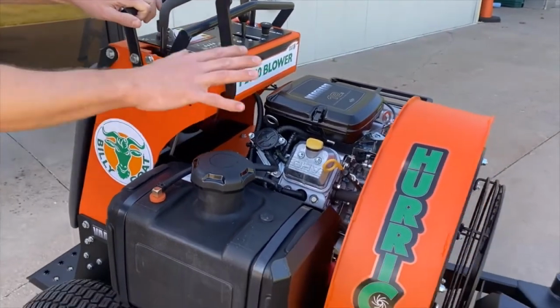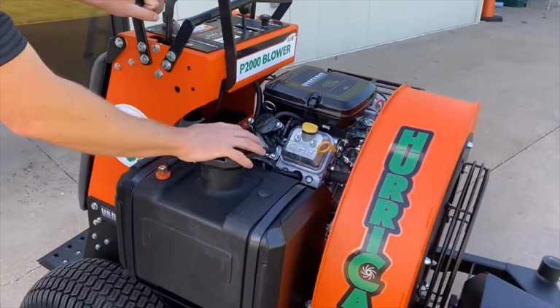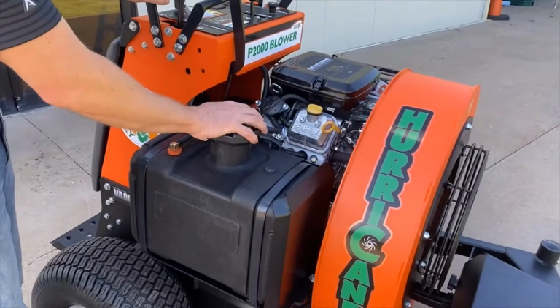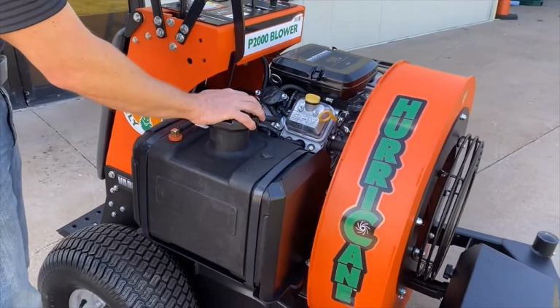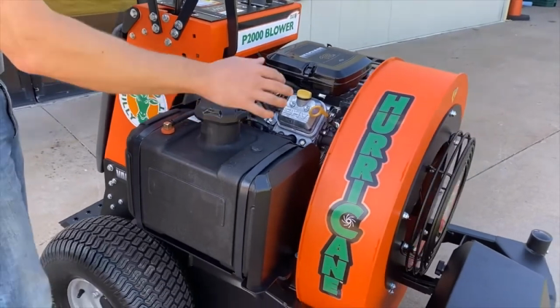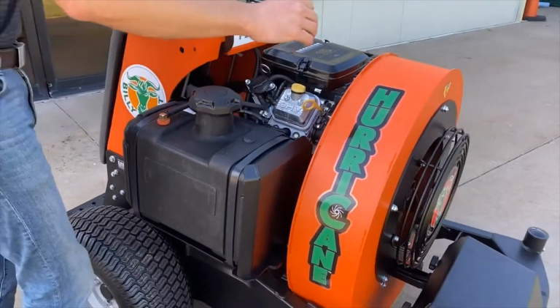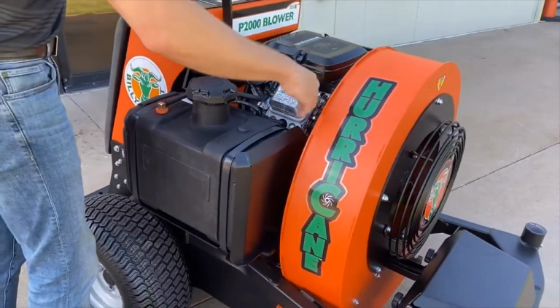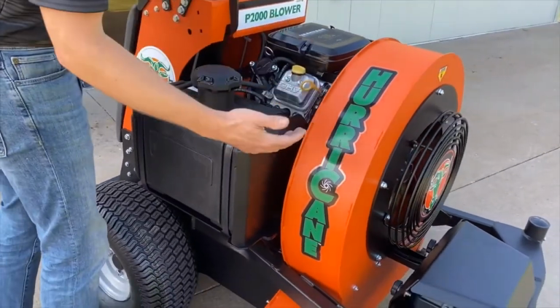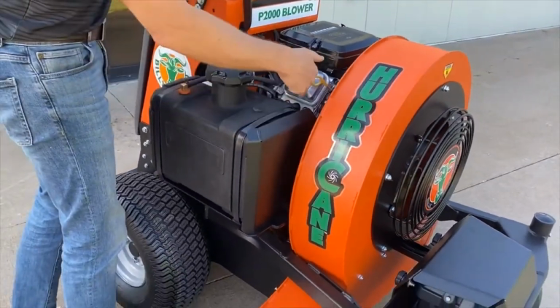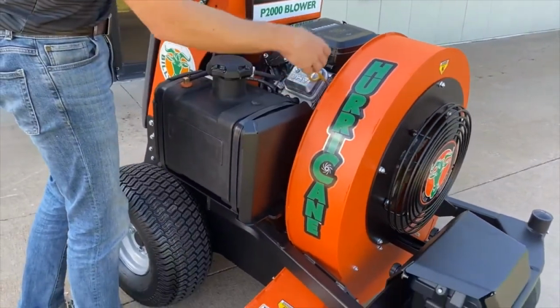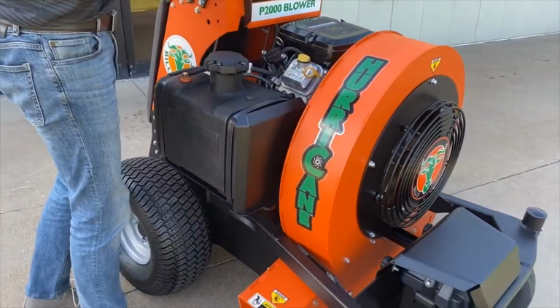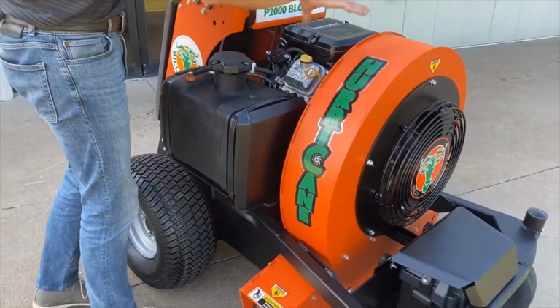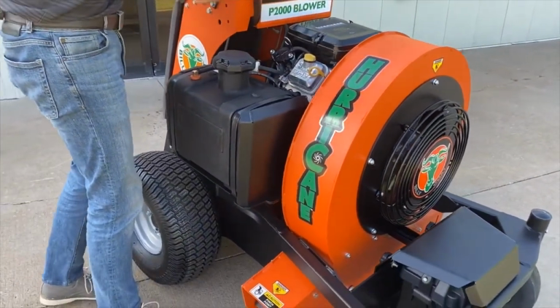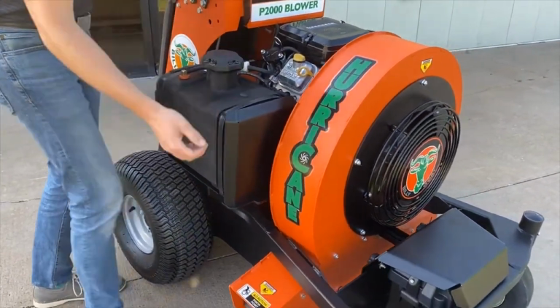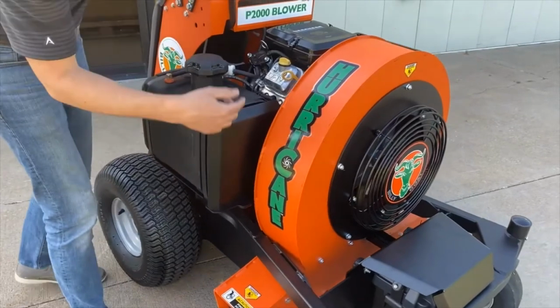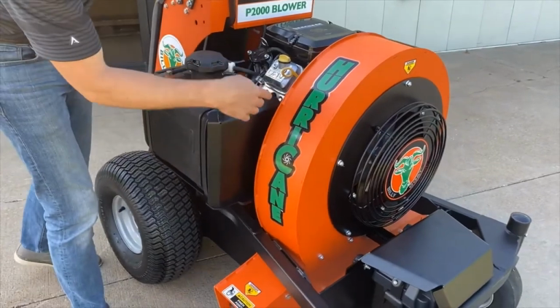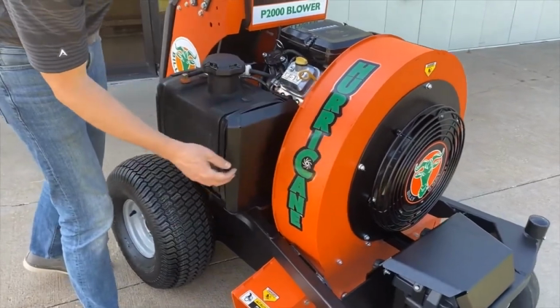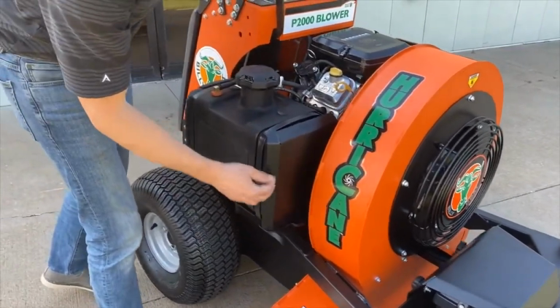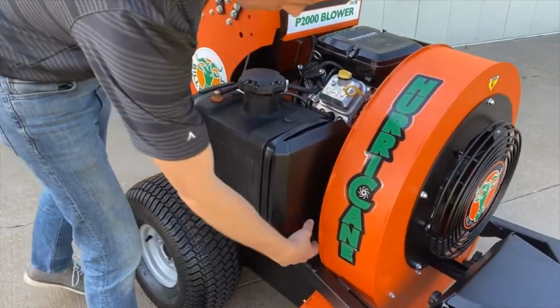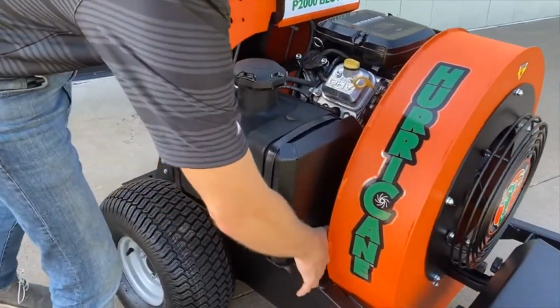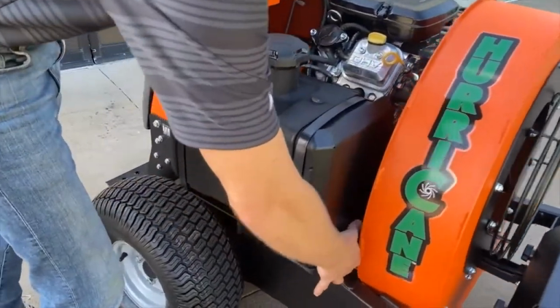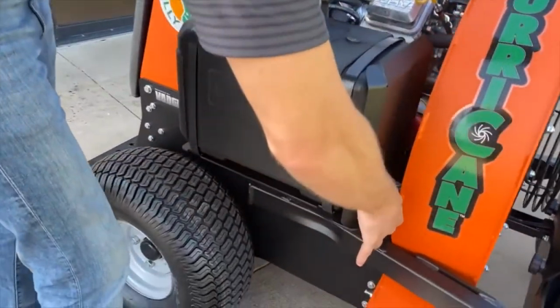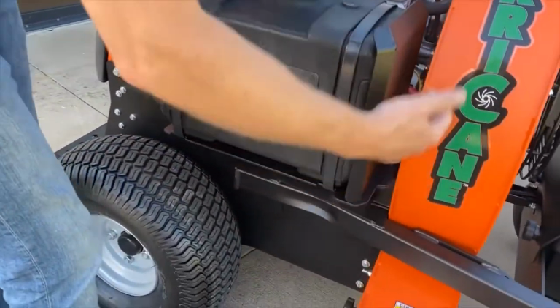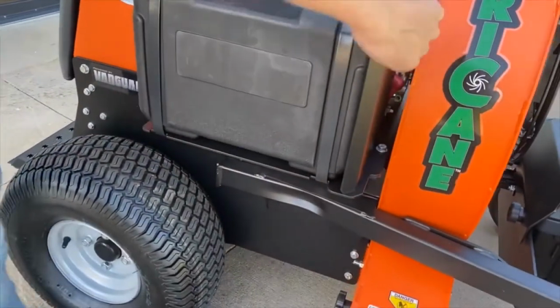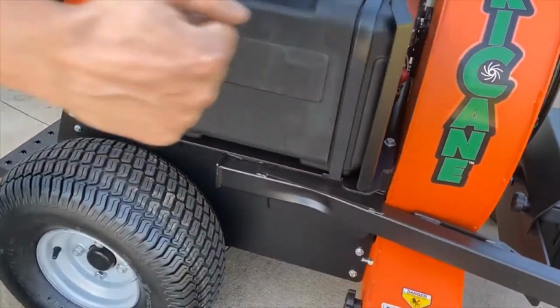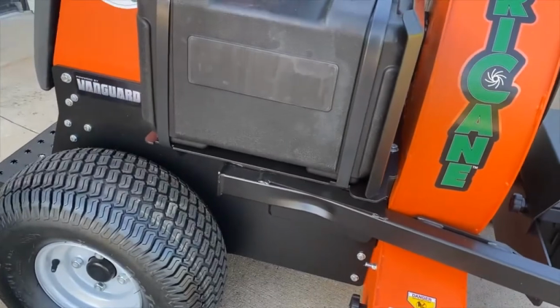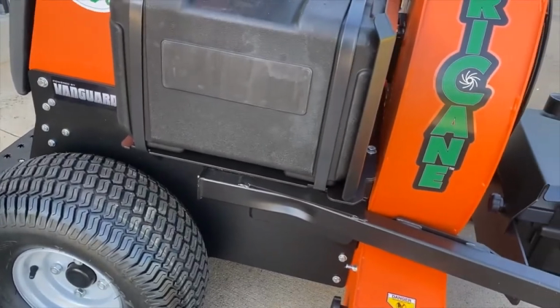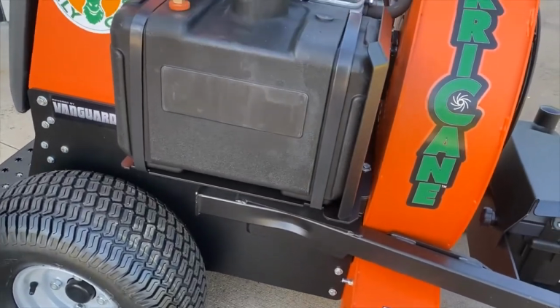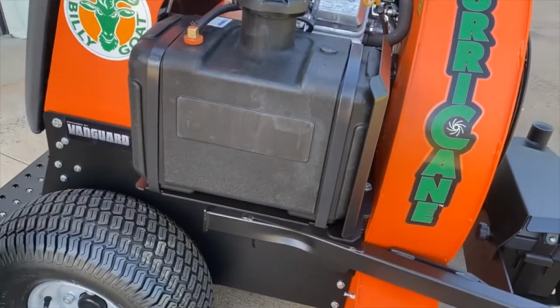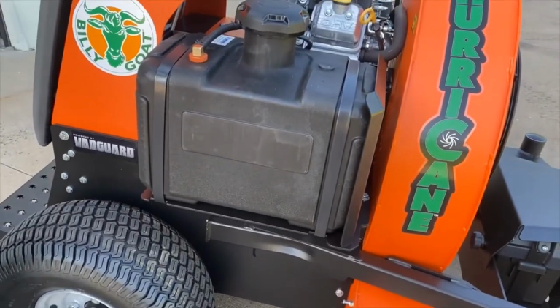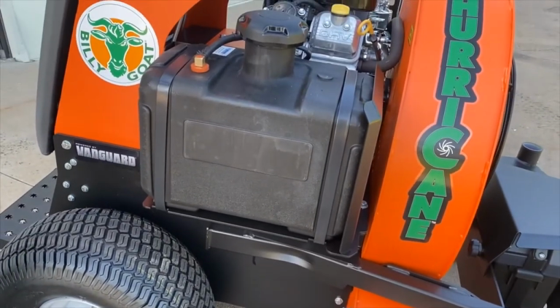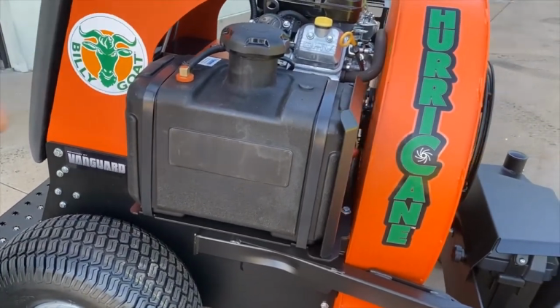There are five gallons of fuel on the machine. If you need to access the starter — as this is all very tight space — this bolt down here can be removed, and the whole fuel tank will swing up out of the way so you can get in to service the starter on the engine.